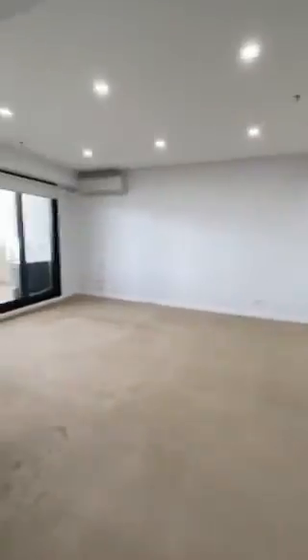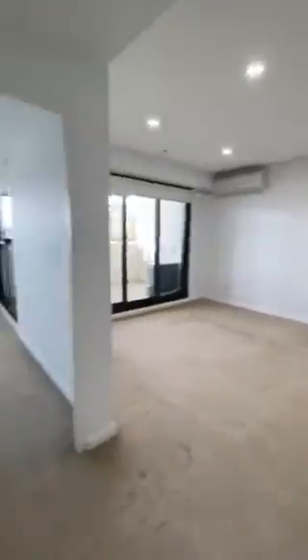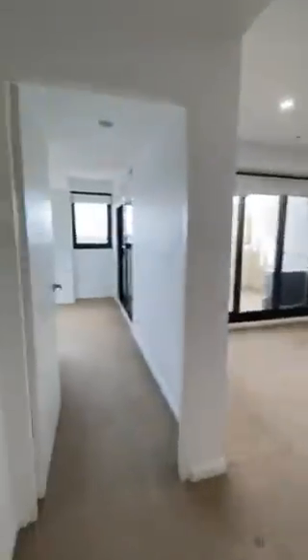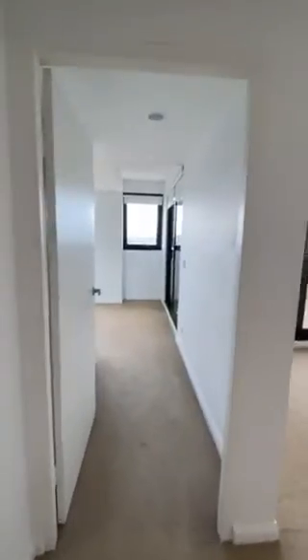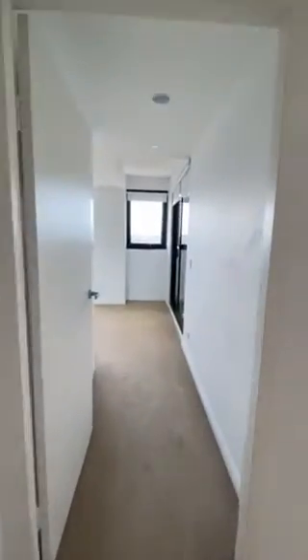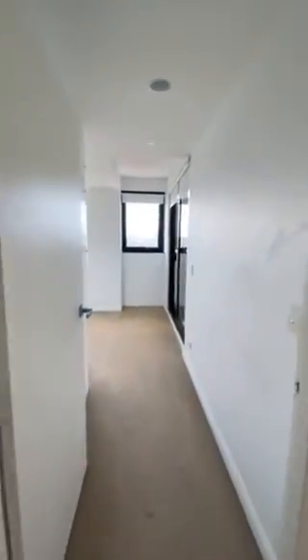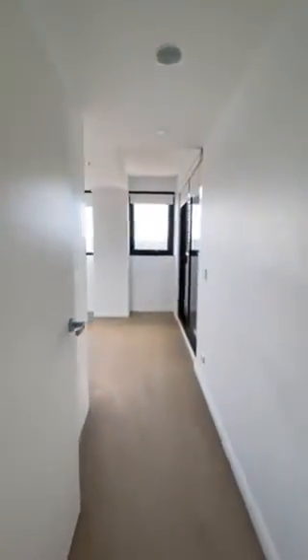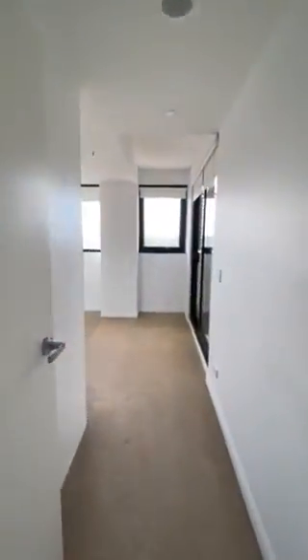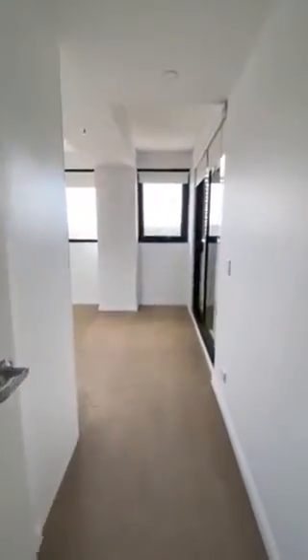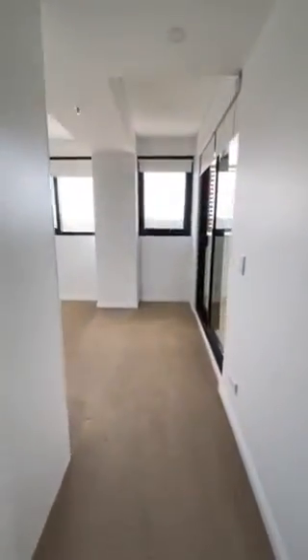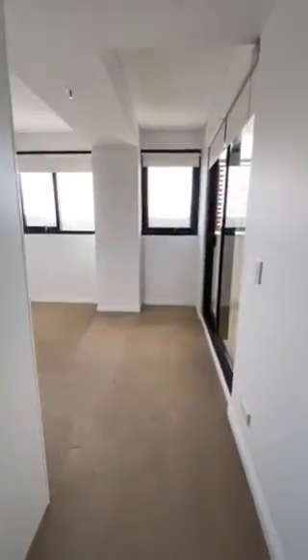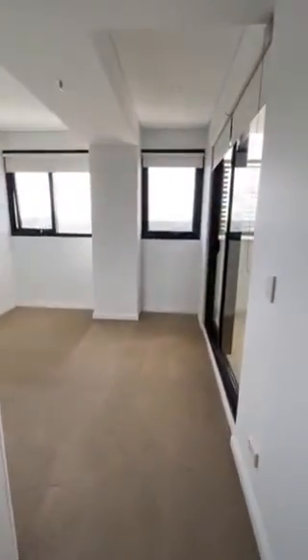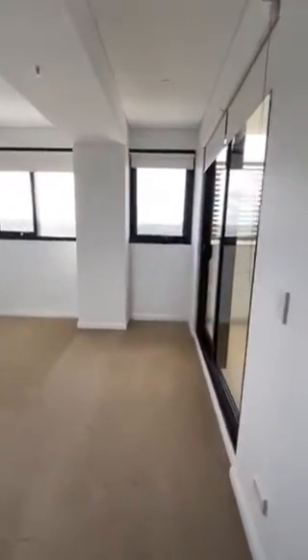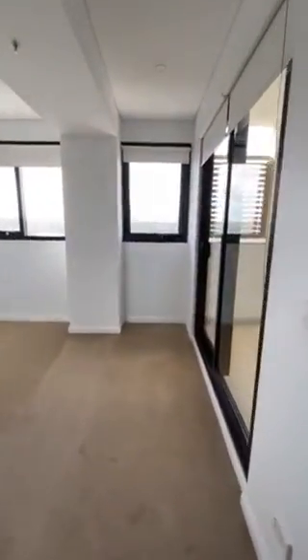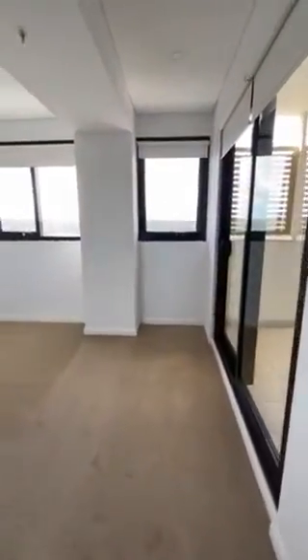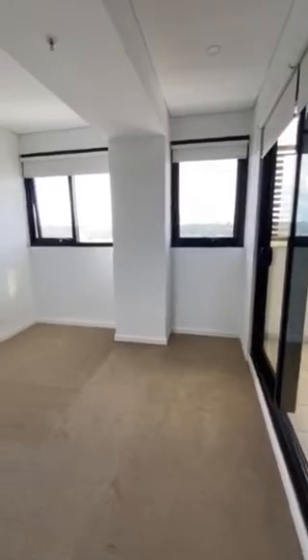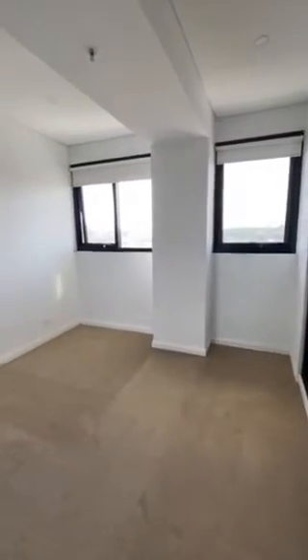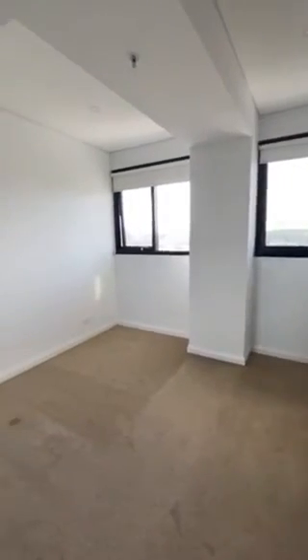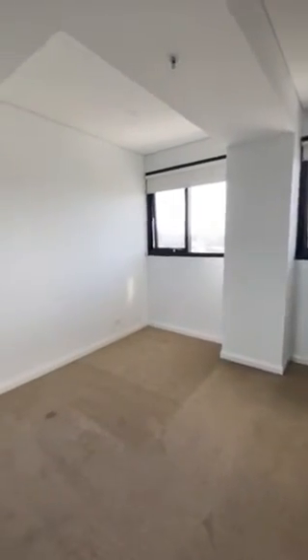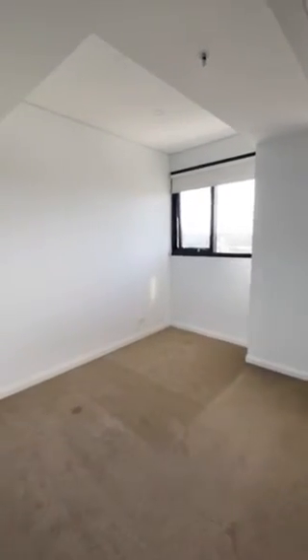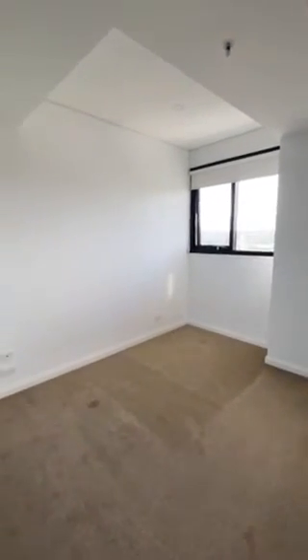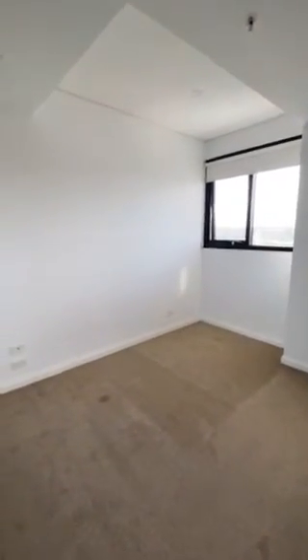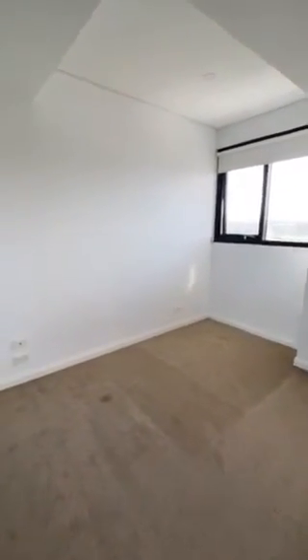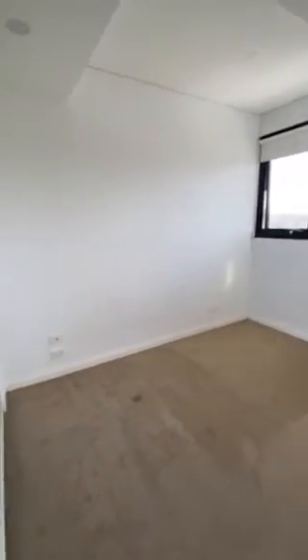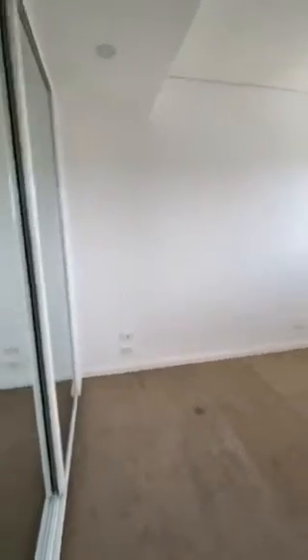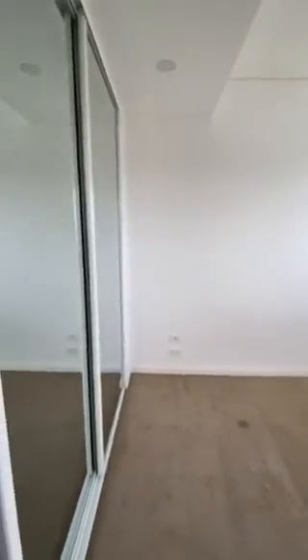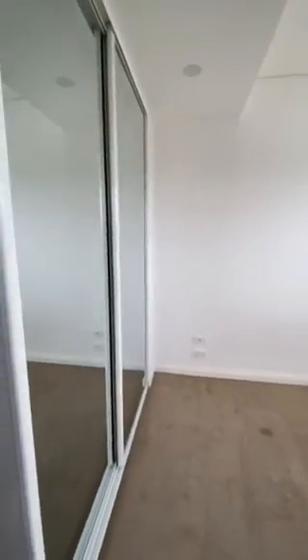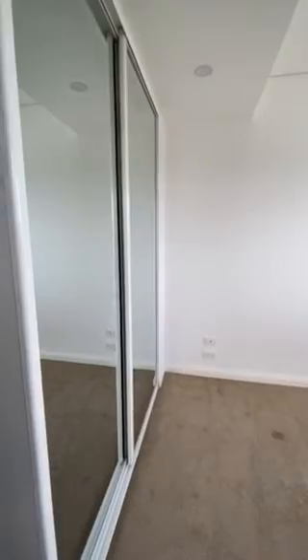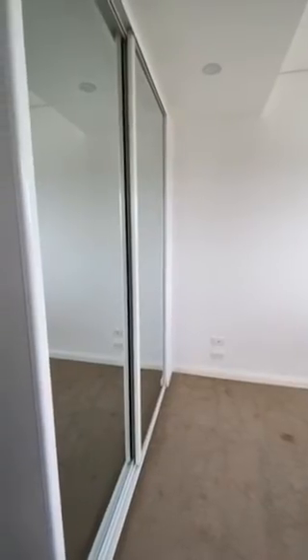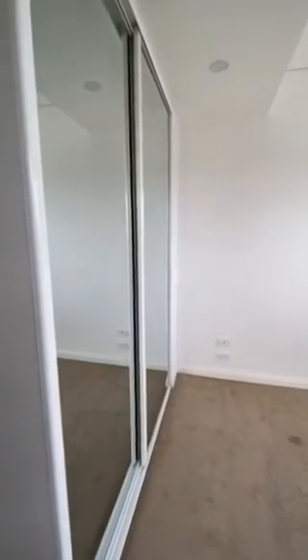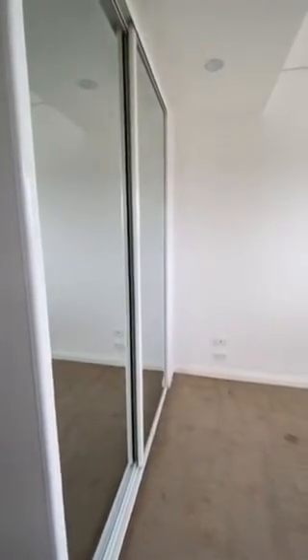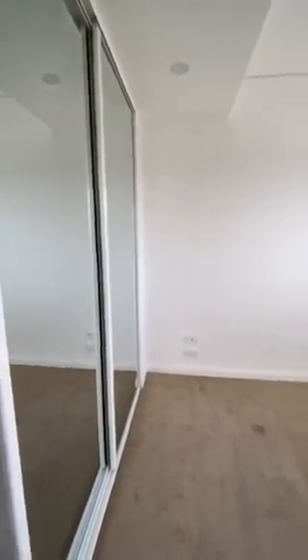Into the second bedroom — this one also has access to the main balcony, good size room, and built-in robes with fitted internals.